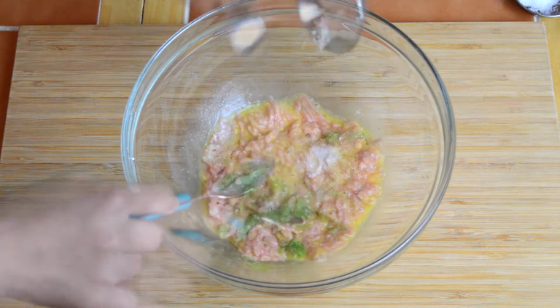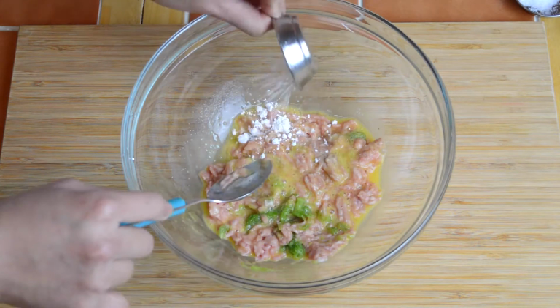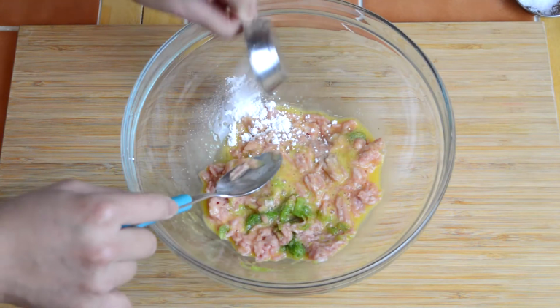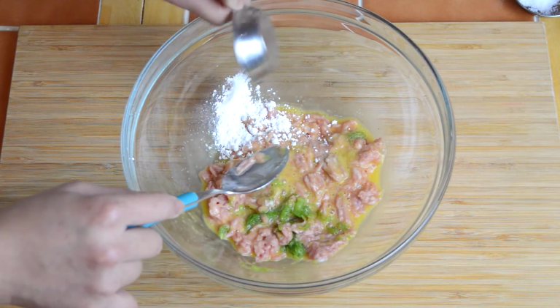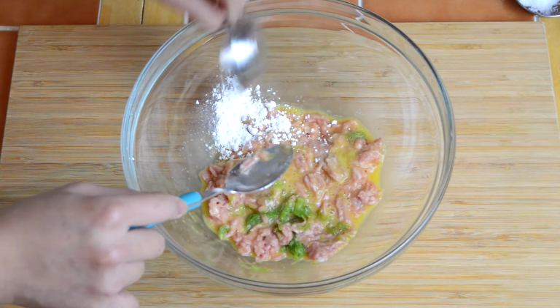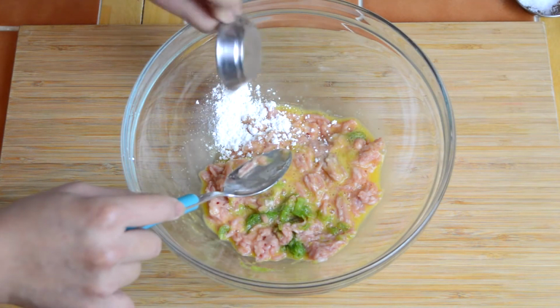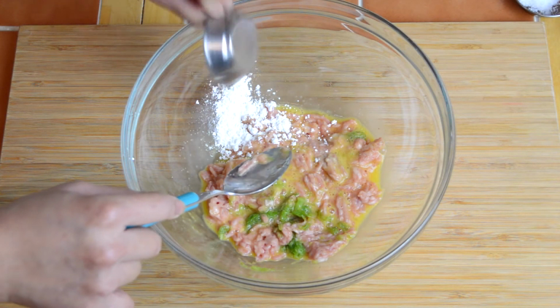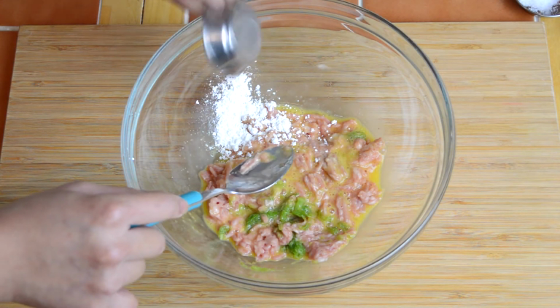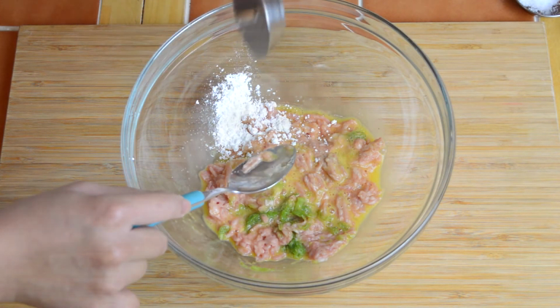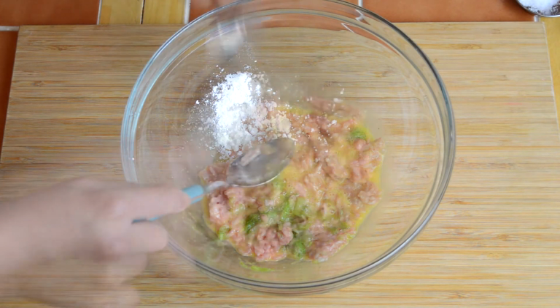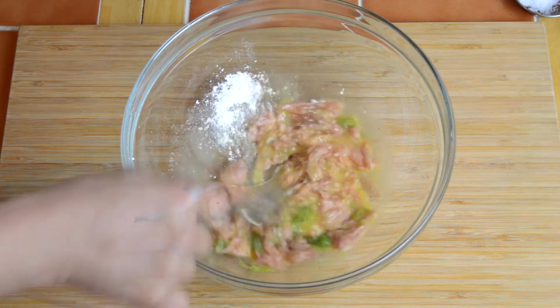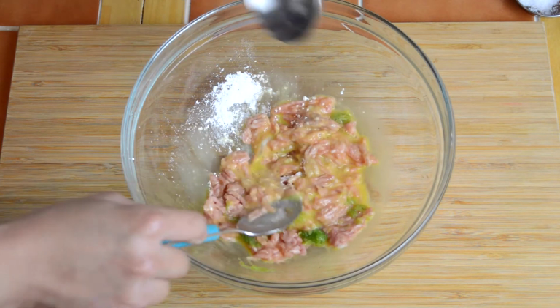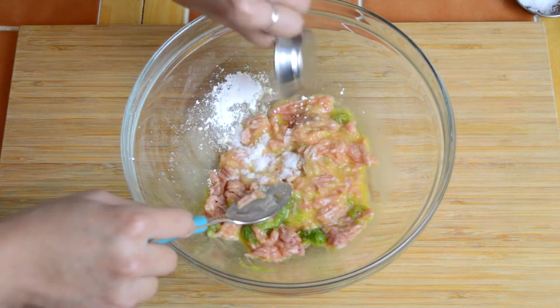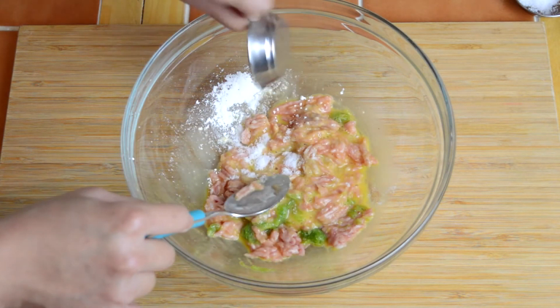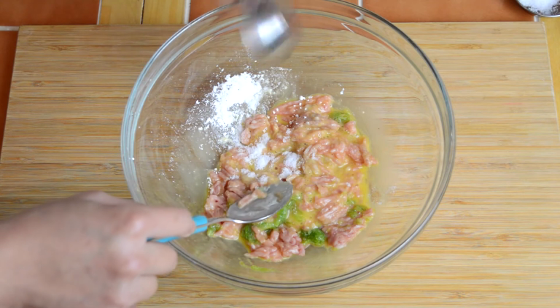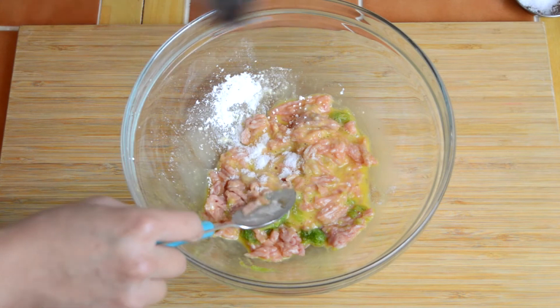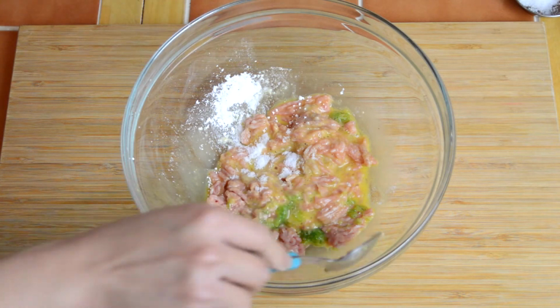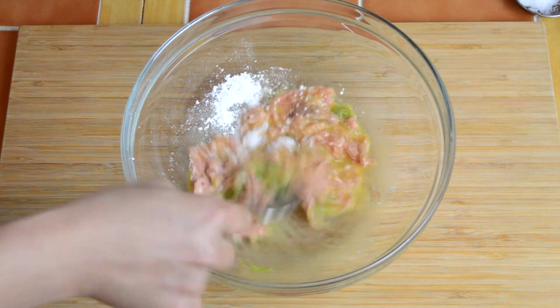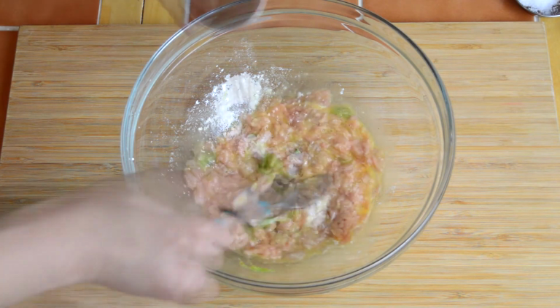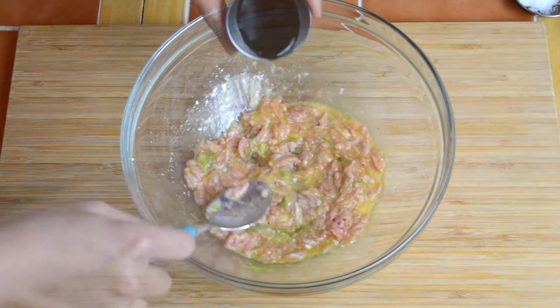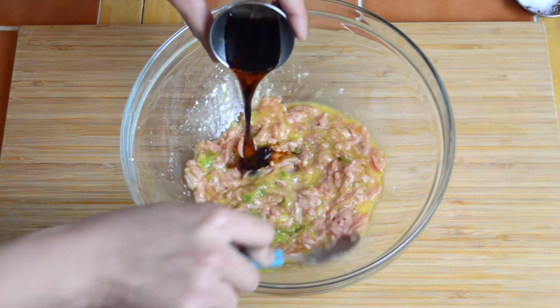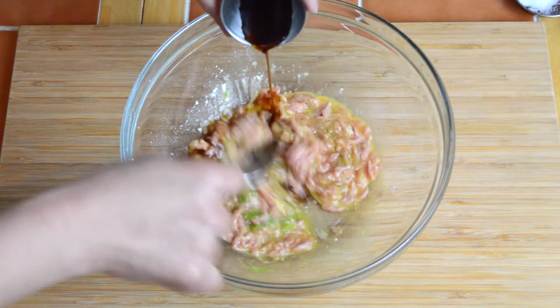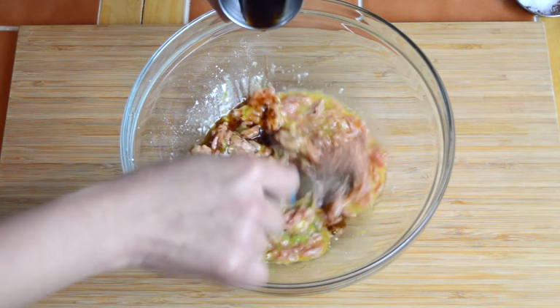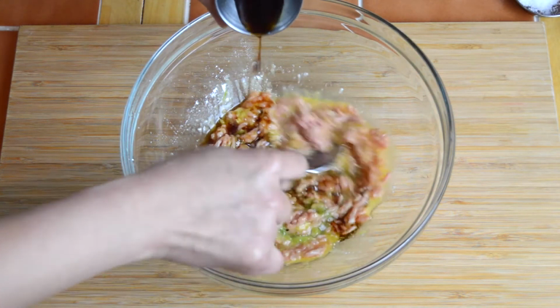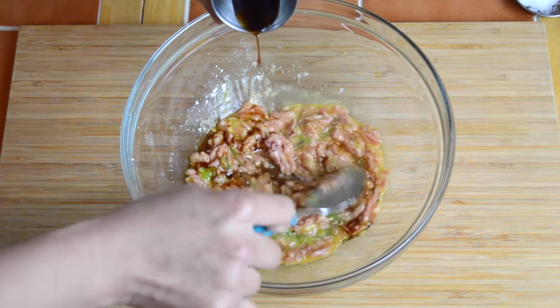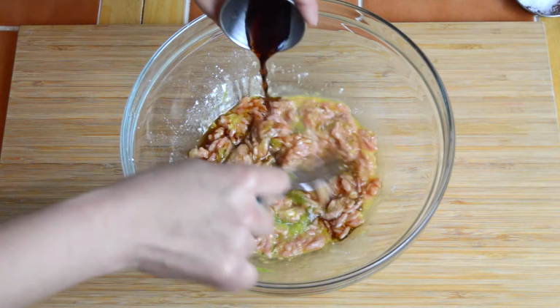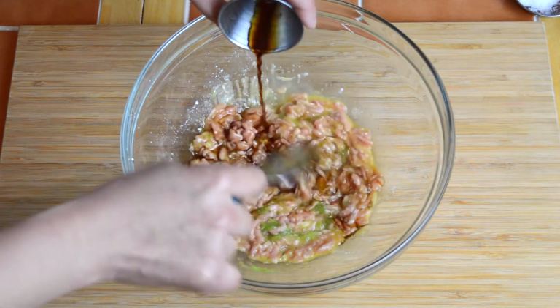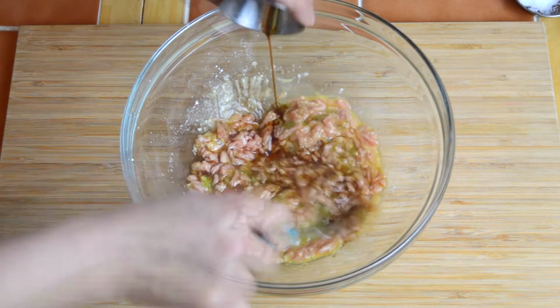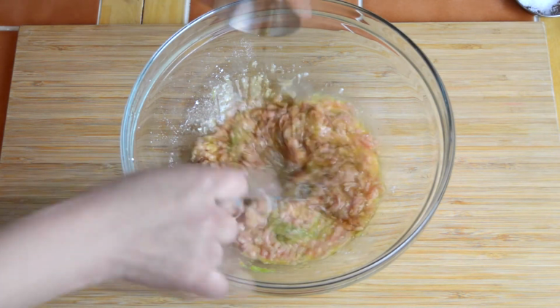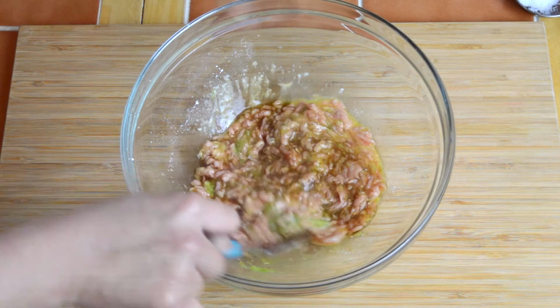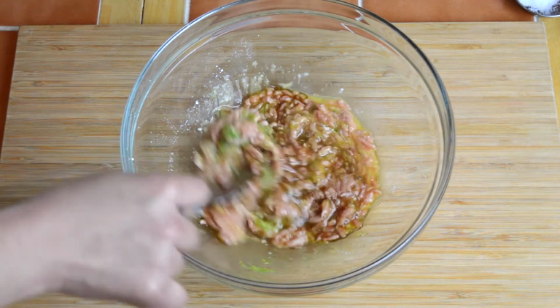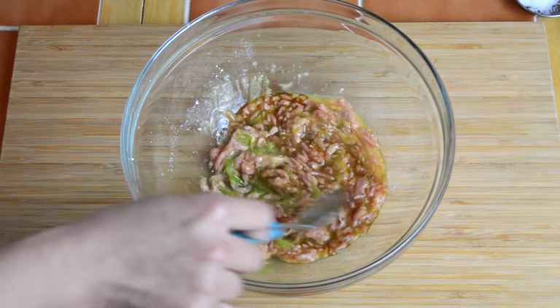Add half a teaspoon of corn flour, half a teaspoon of salt, and half a tablespoon of soy sauce. Then just thoroughly mix everything together.